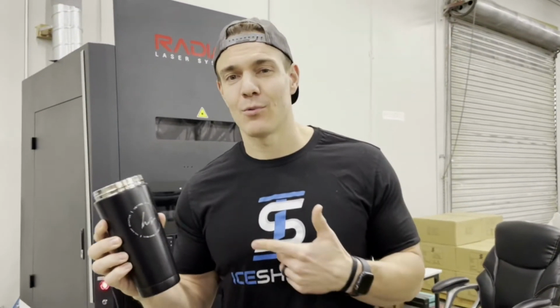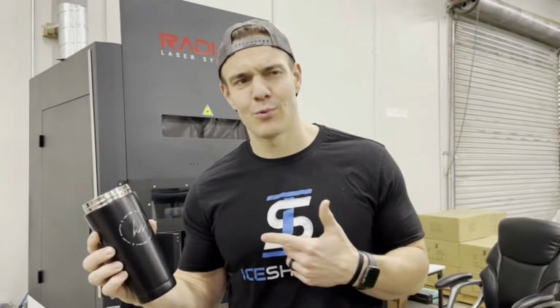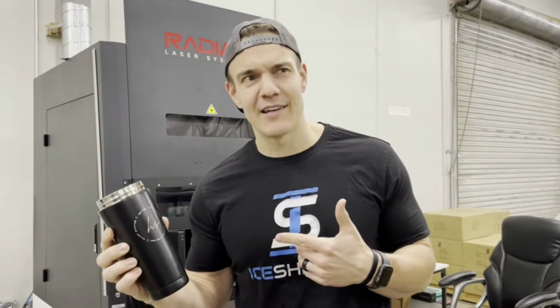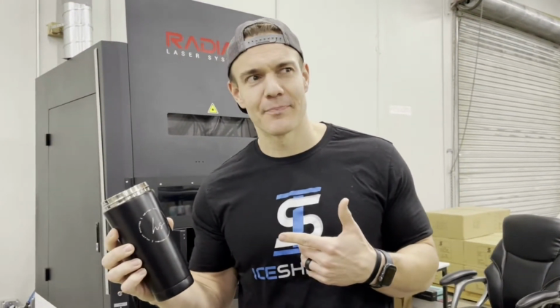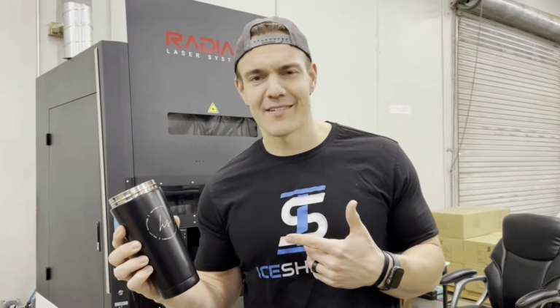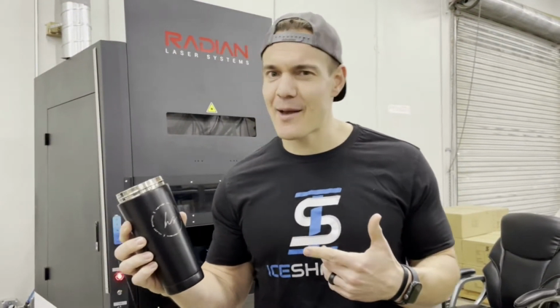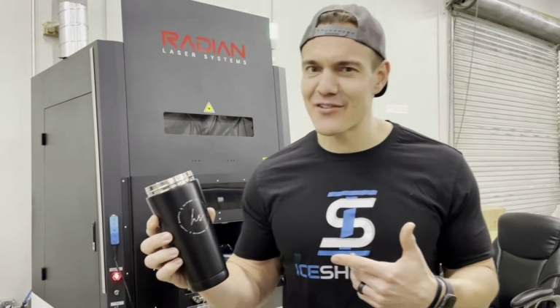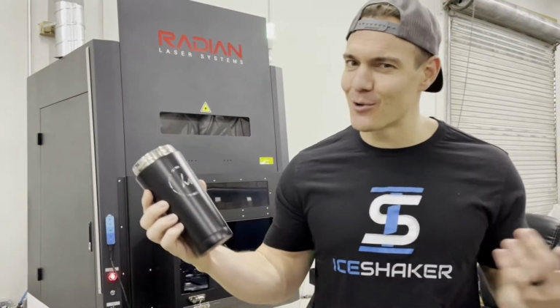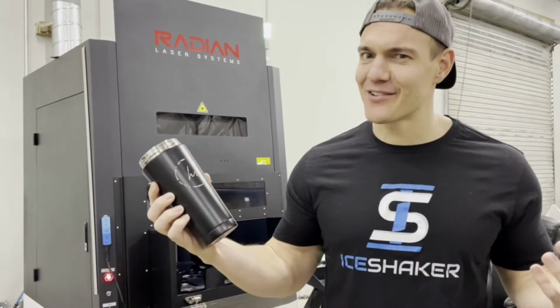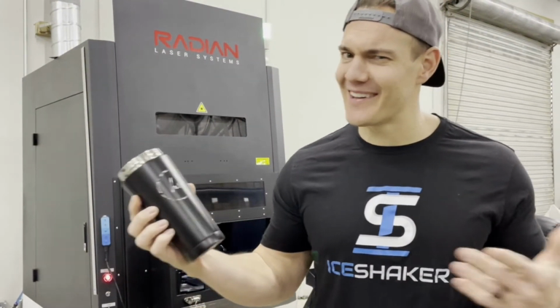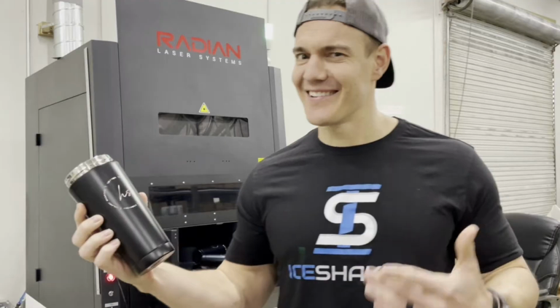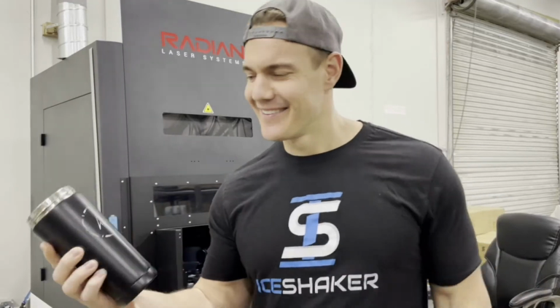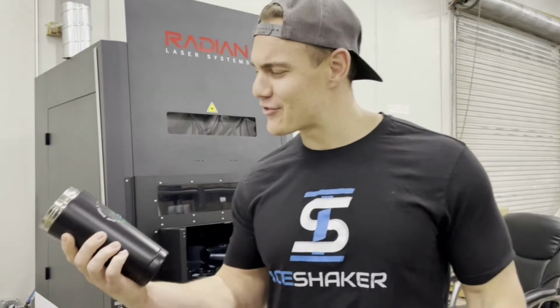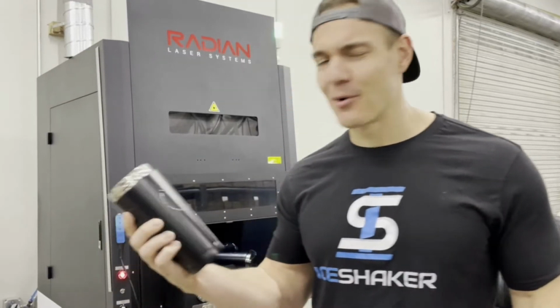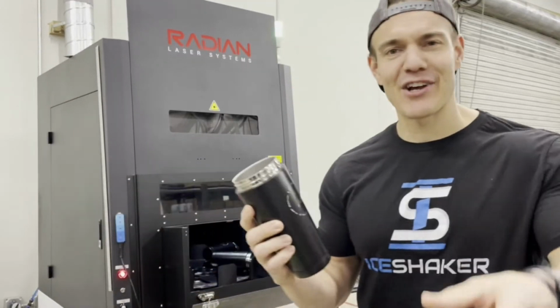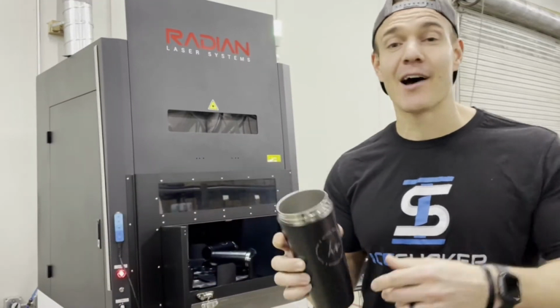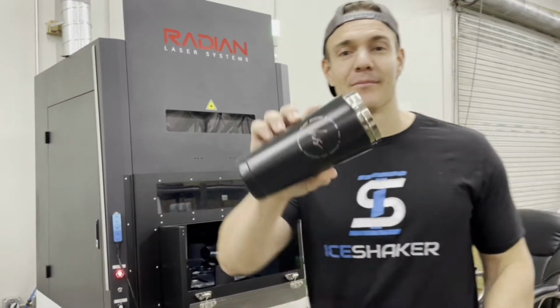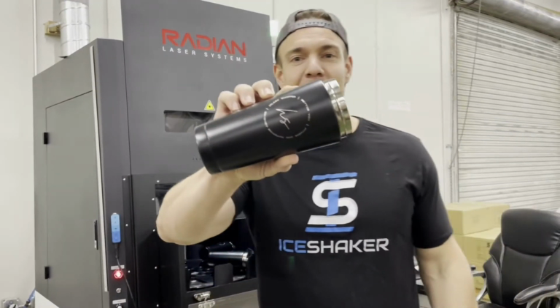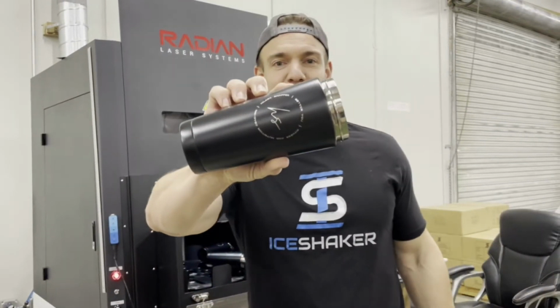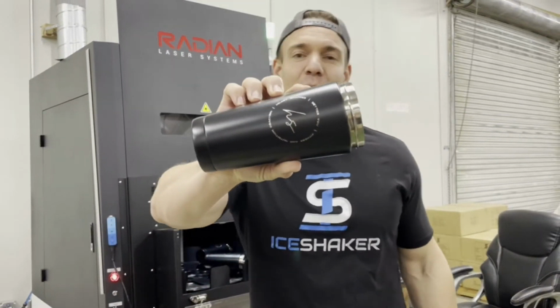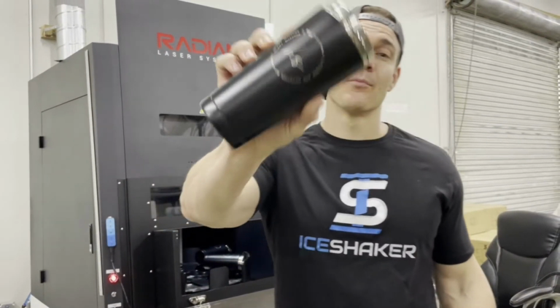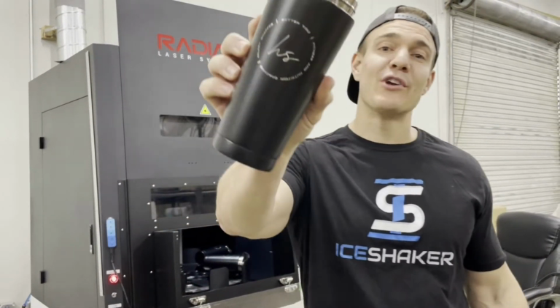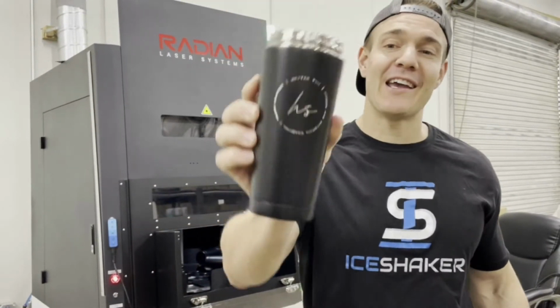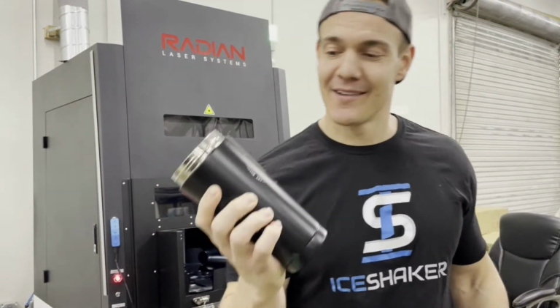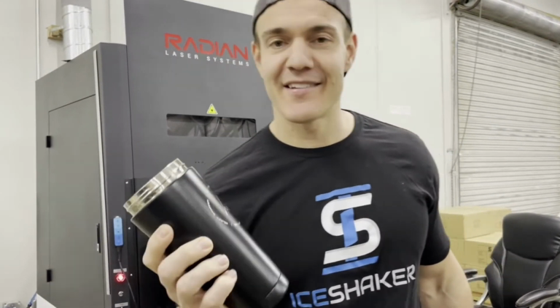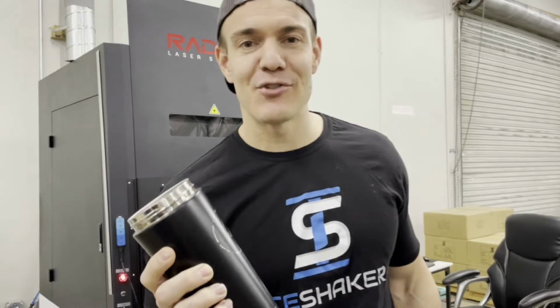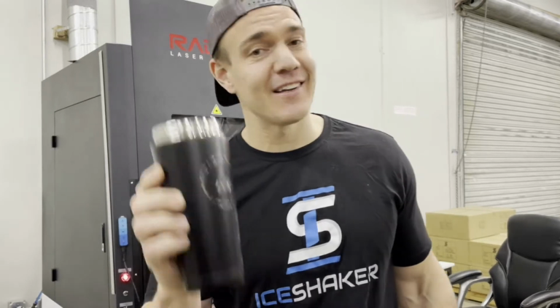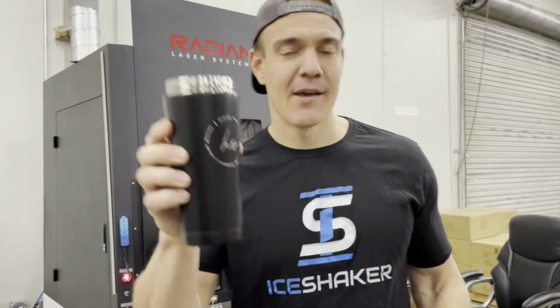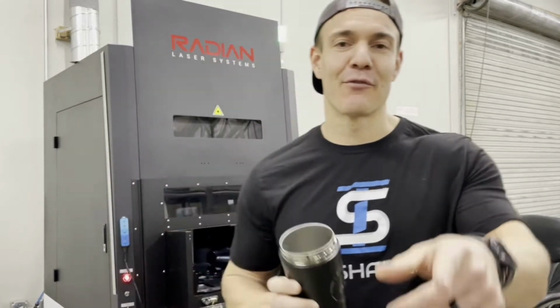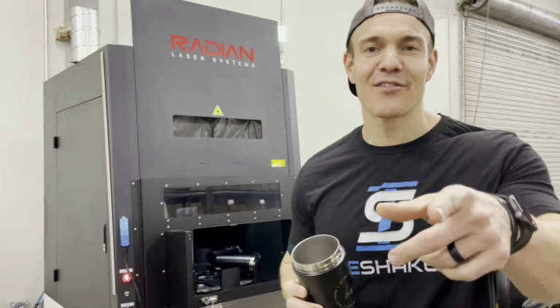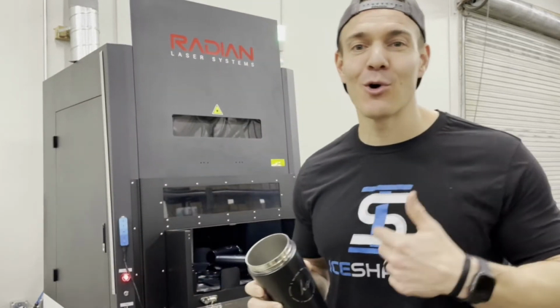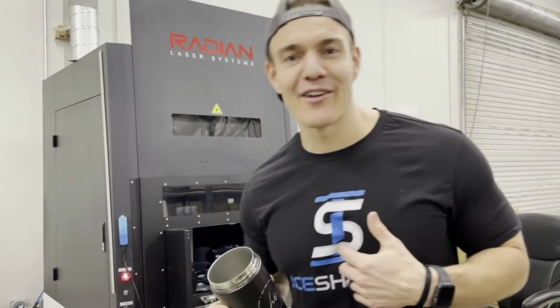It's about six times faster than our old laser, at least — not sure, but we'll have to check that out. Shoutout to Radian, appreciate the second machine. If you're looking for that custom logo, let us know.